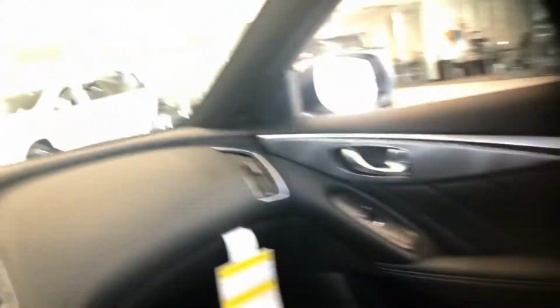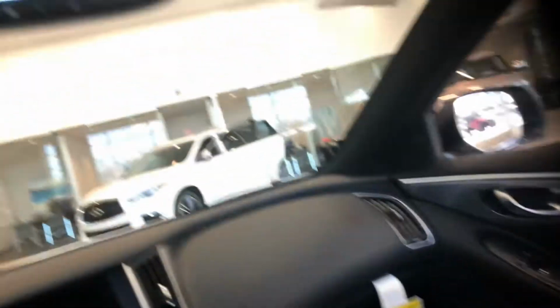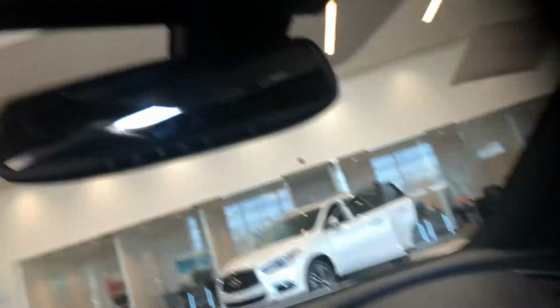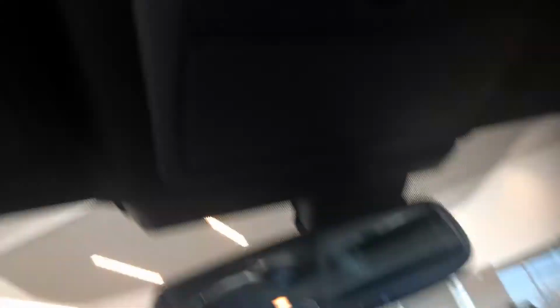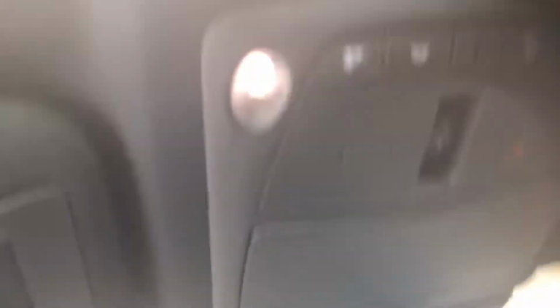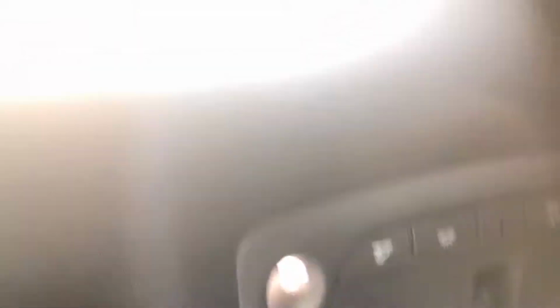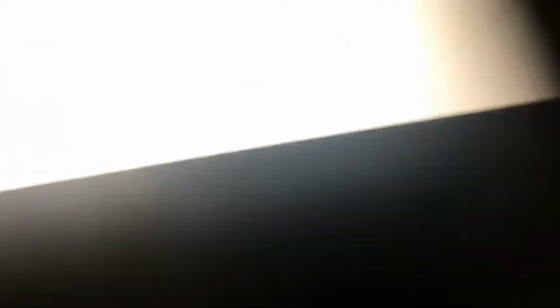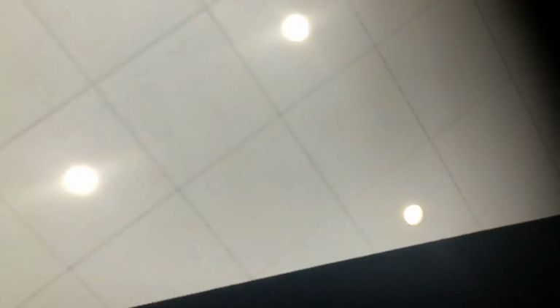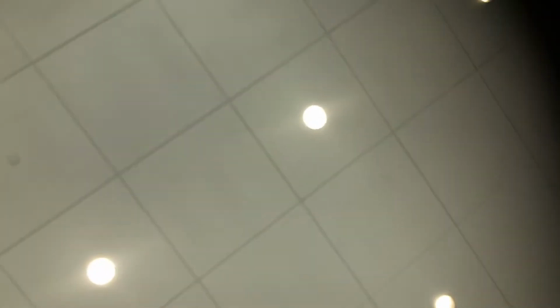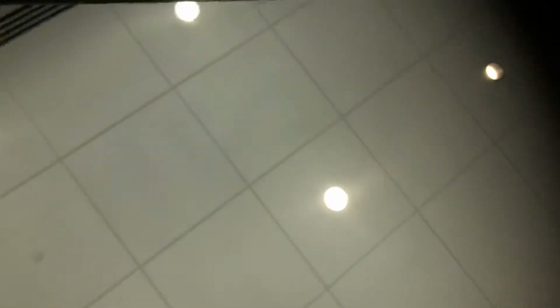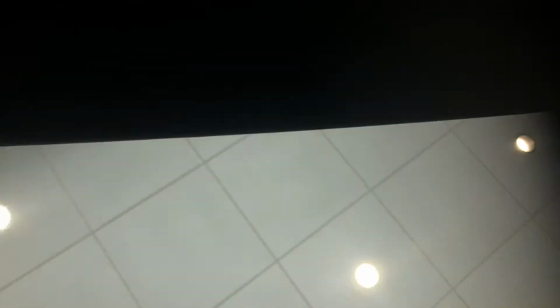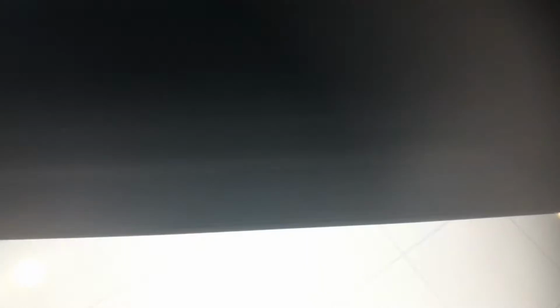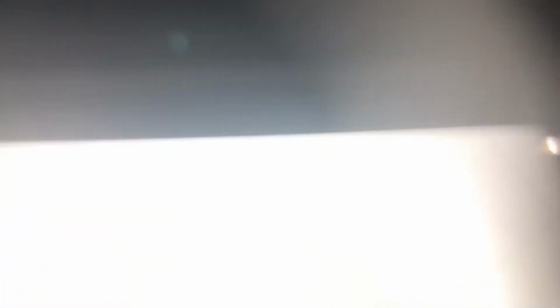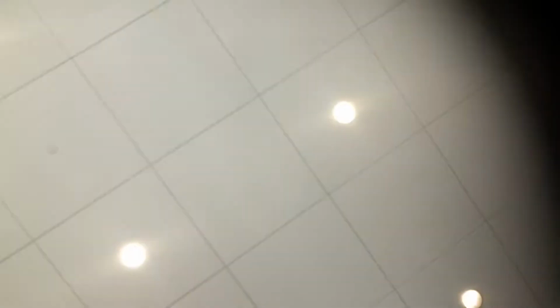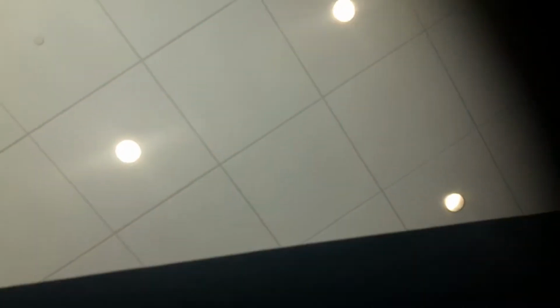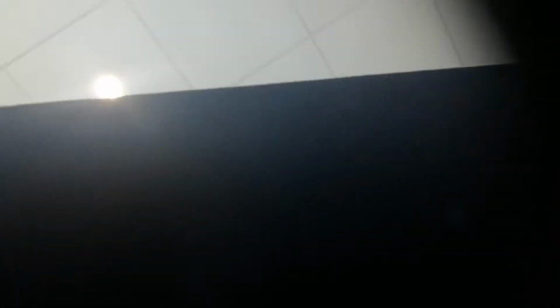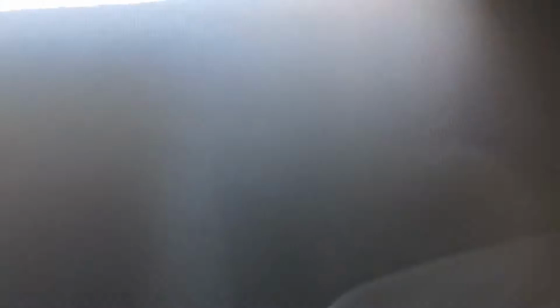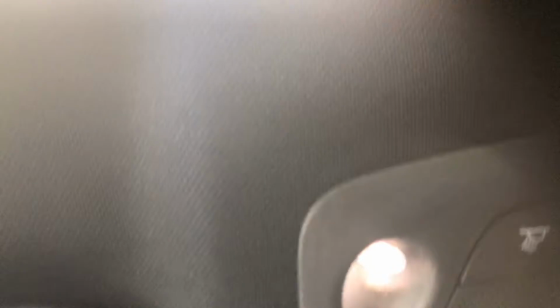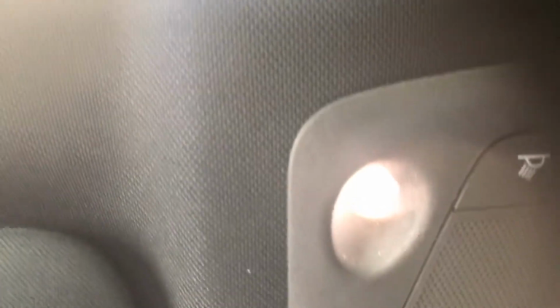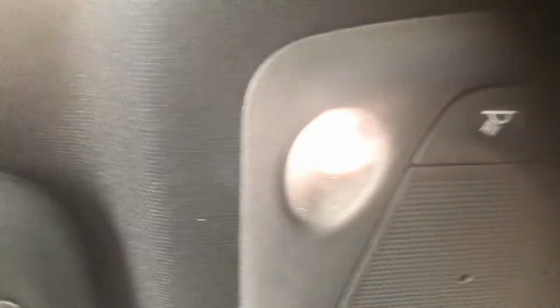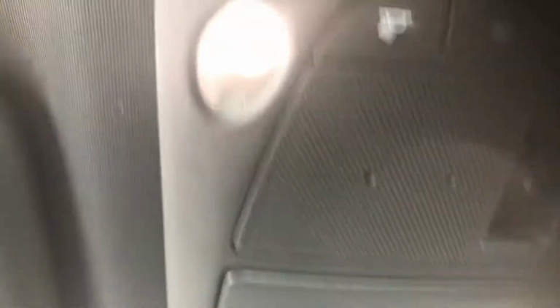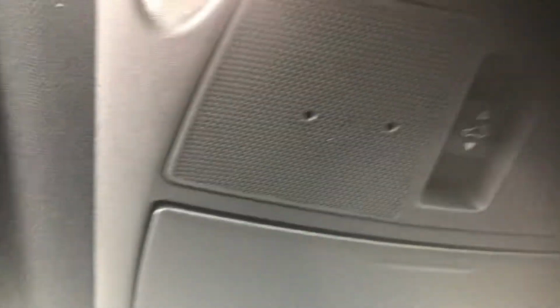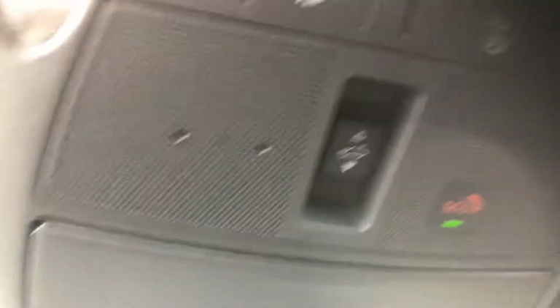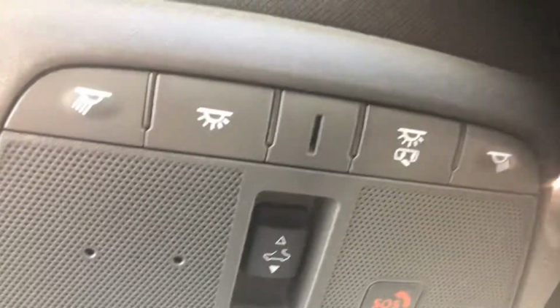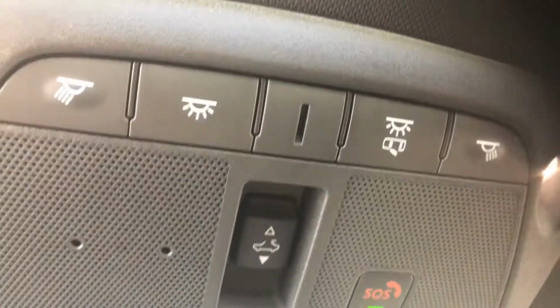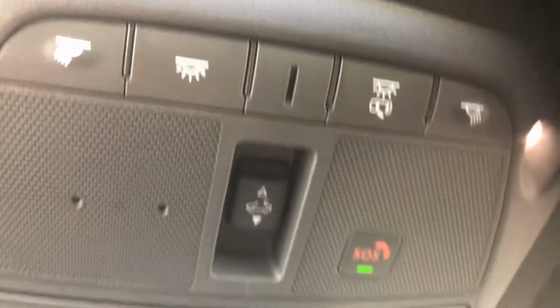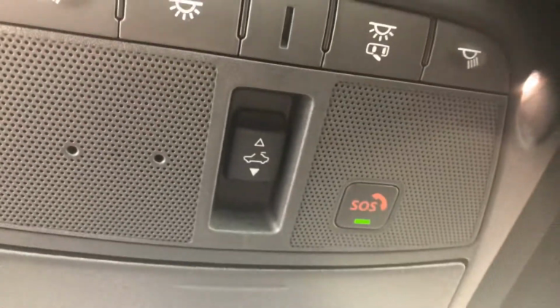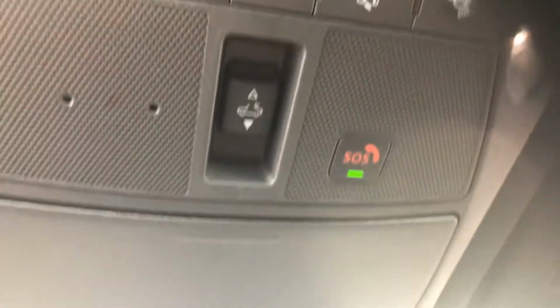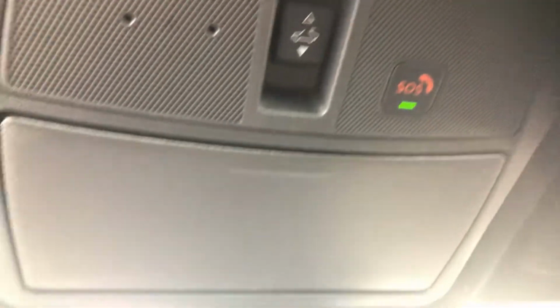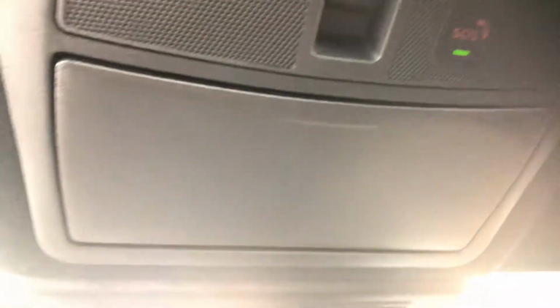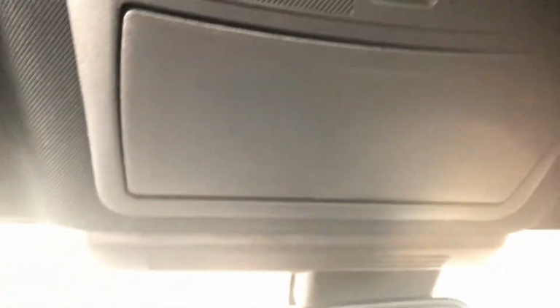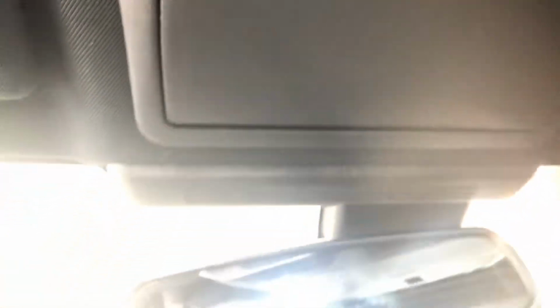You'll have a sunroof. Here are your center console controls up on top.